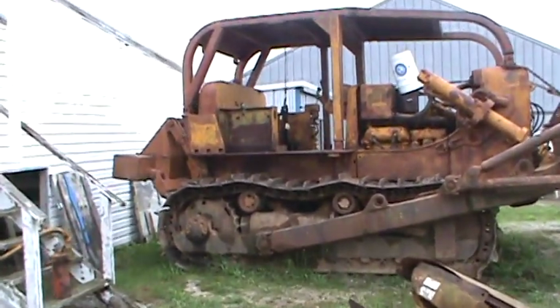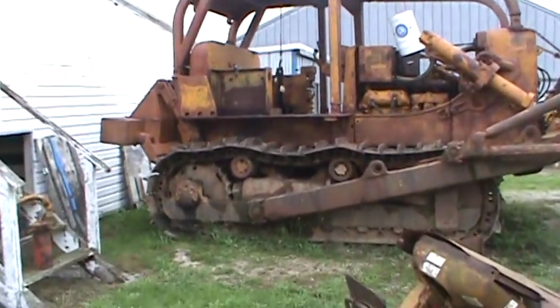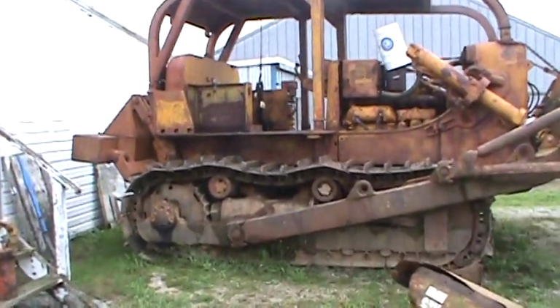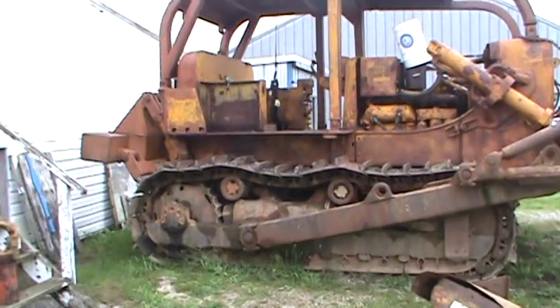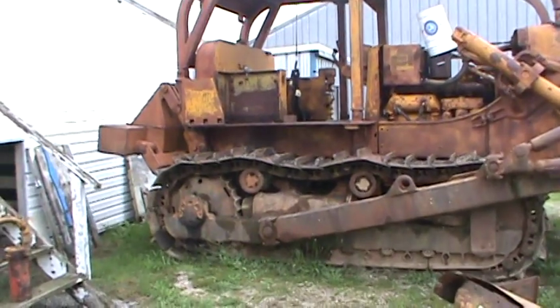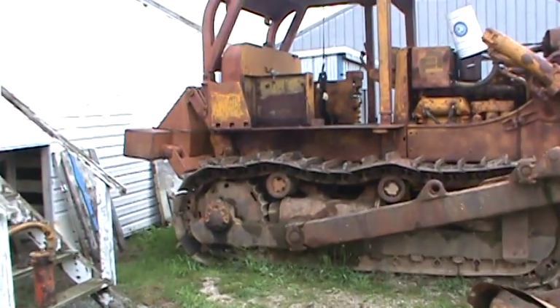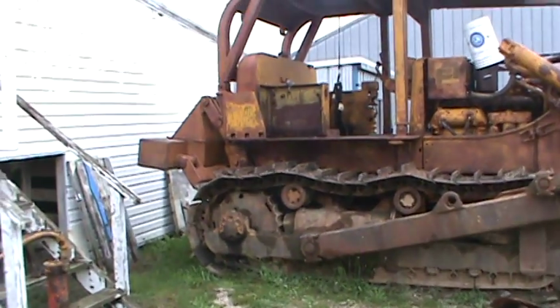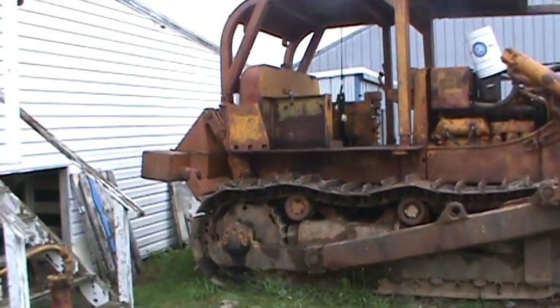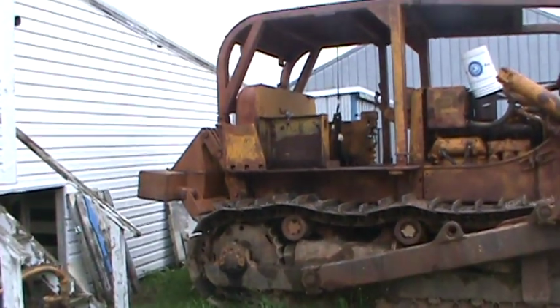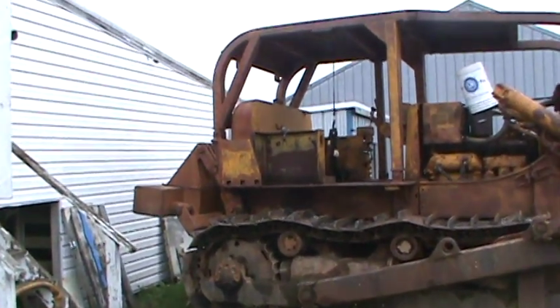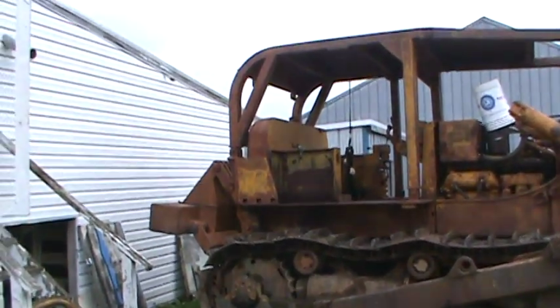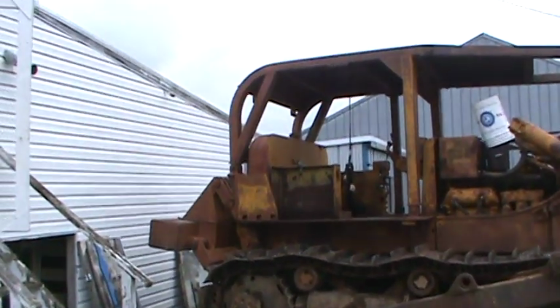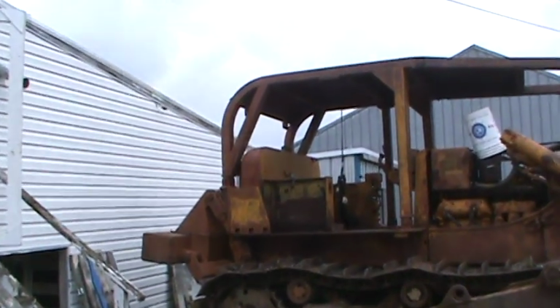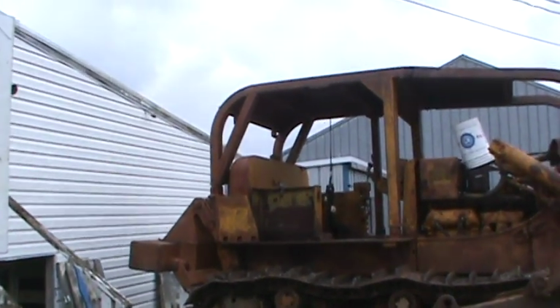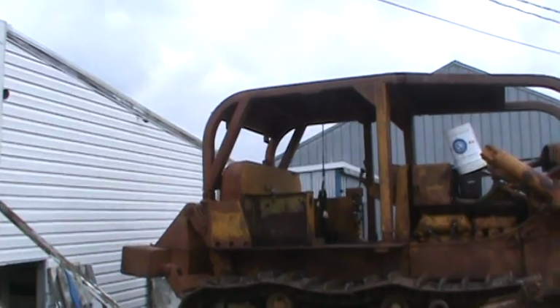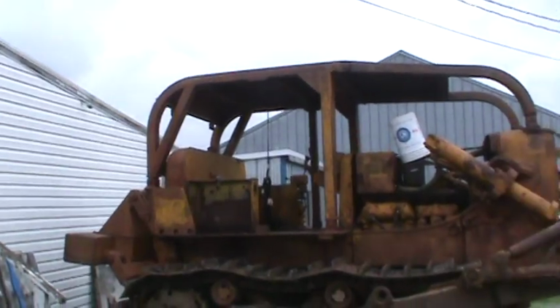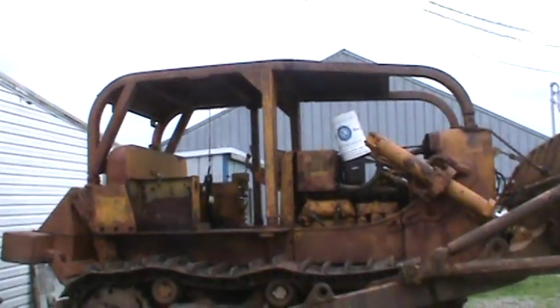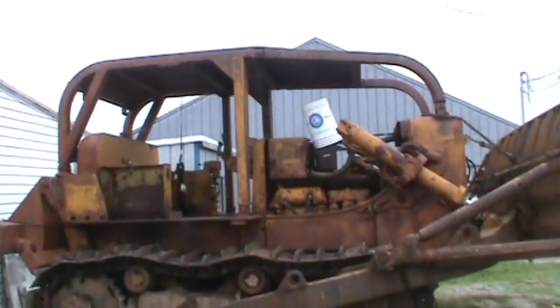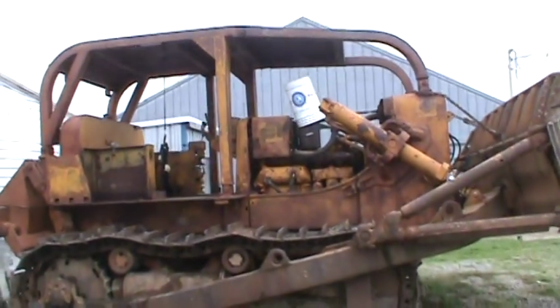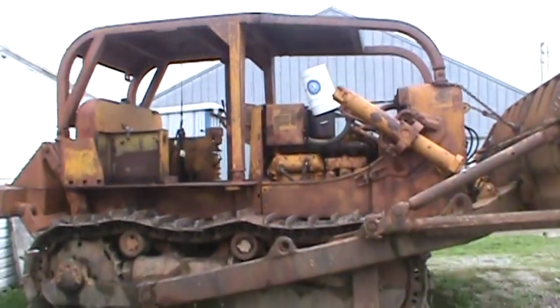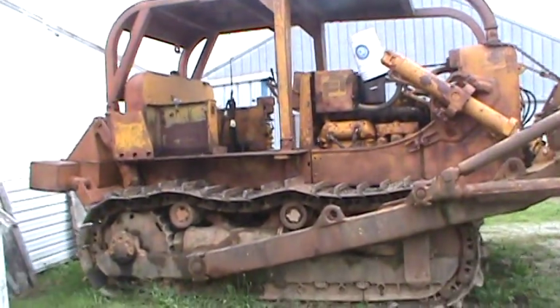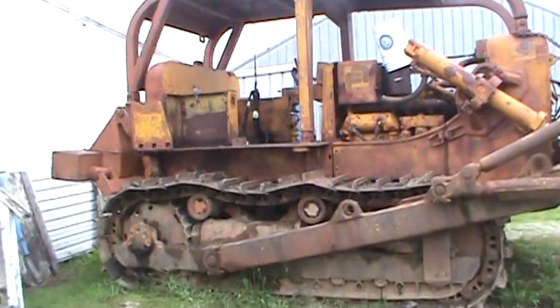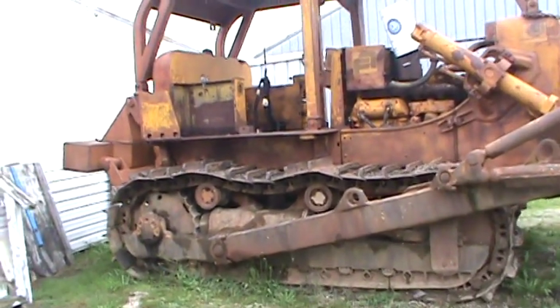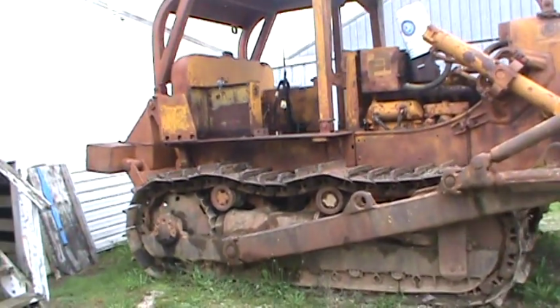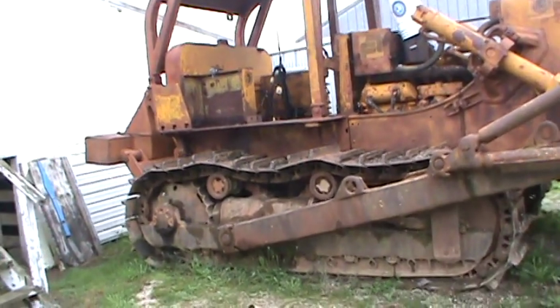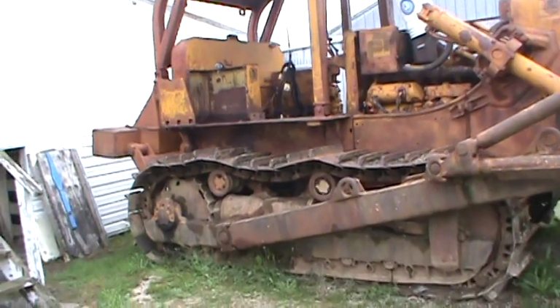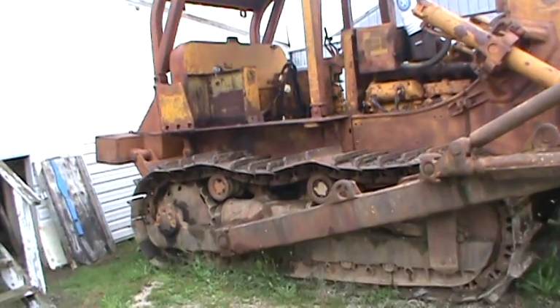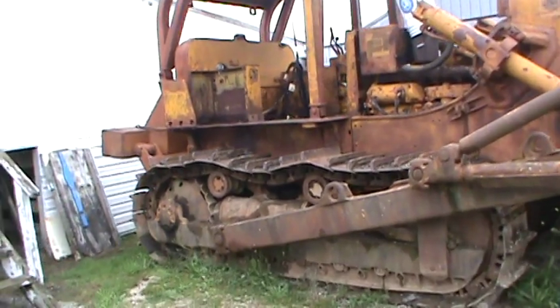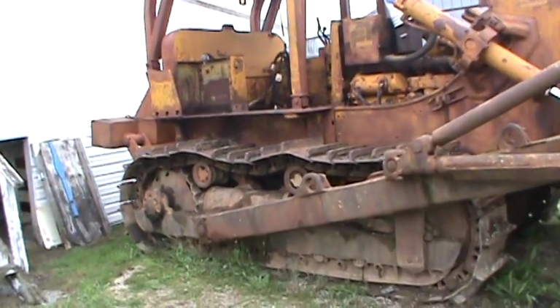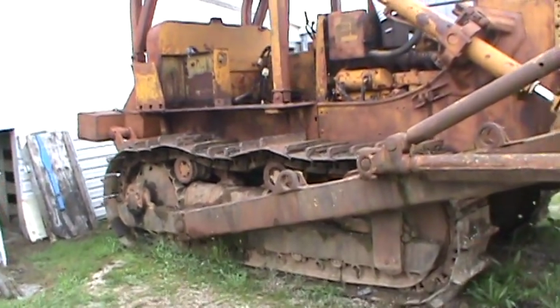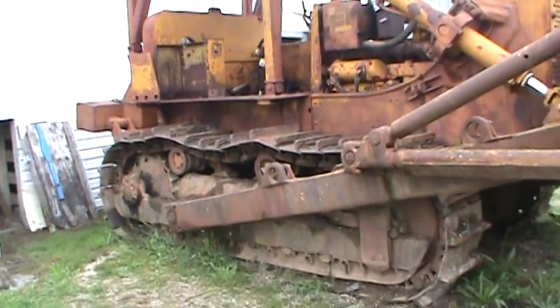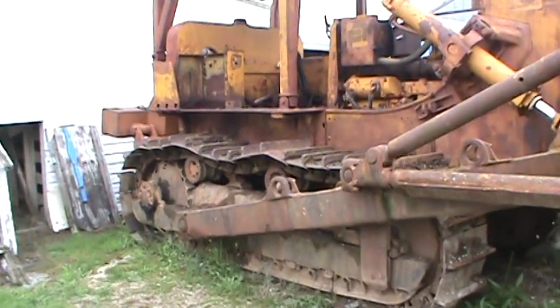It's got a ripper on it. This one looks pretty cool — nice canopy on it, good heavy duty limb risers, front lid. It's been re-growsered.